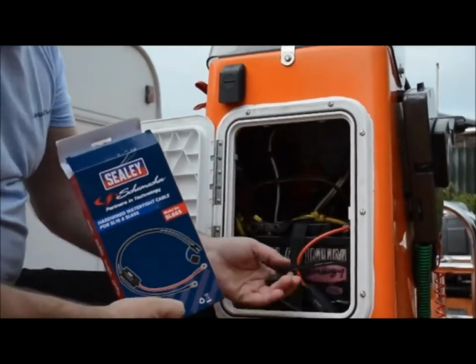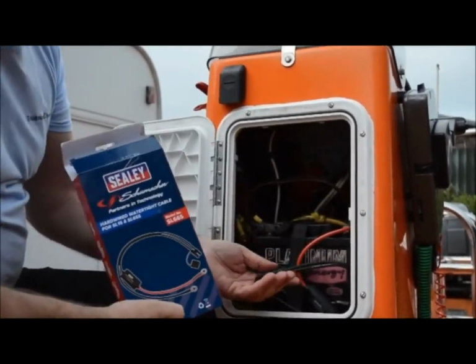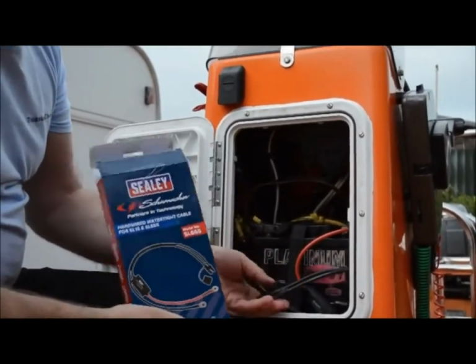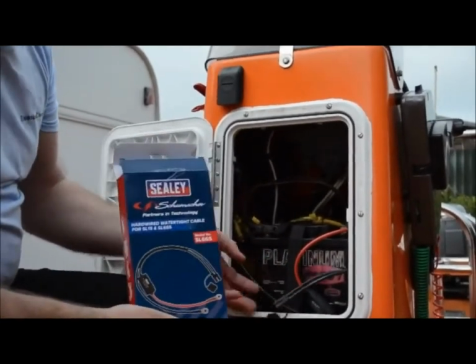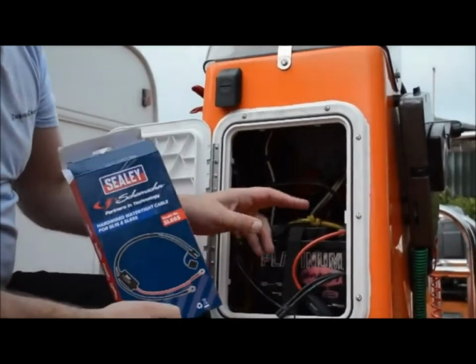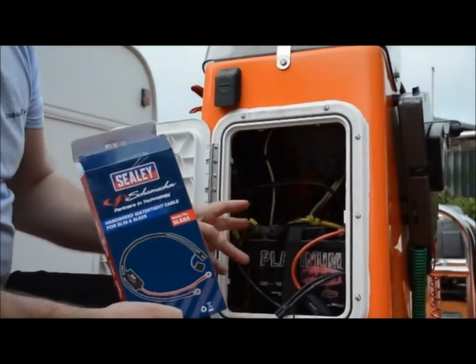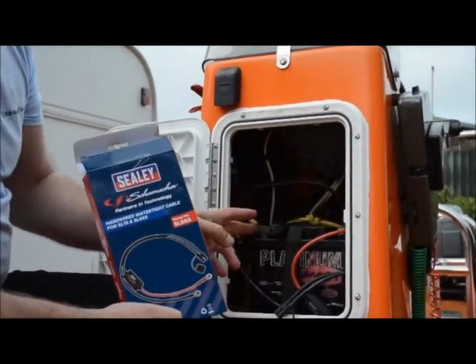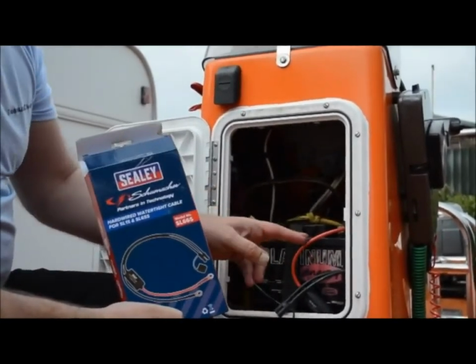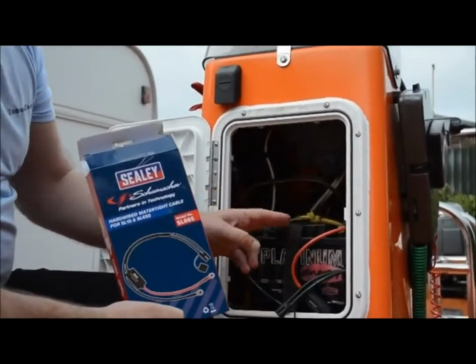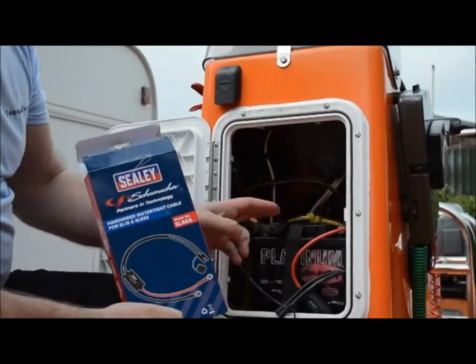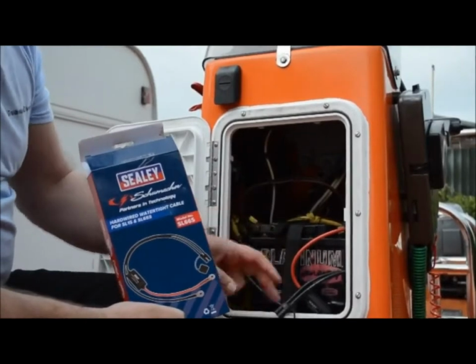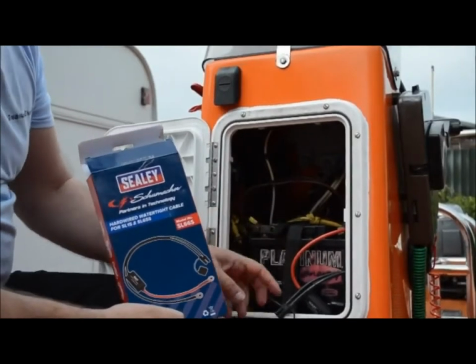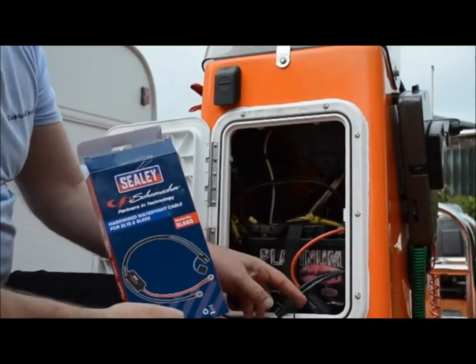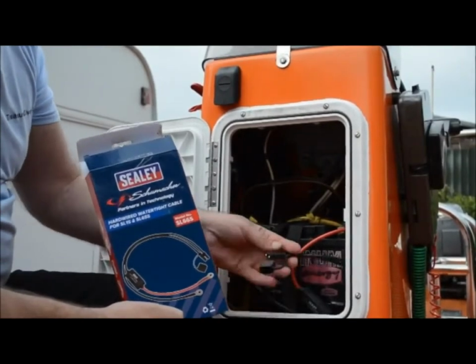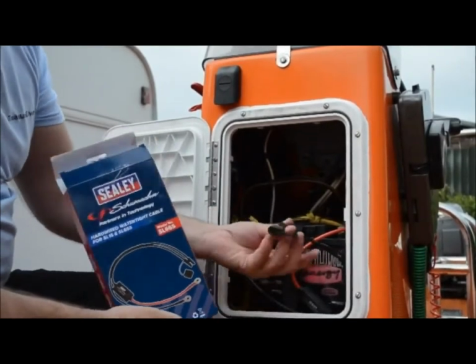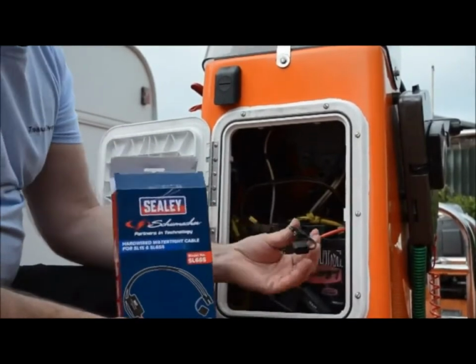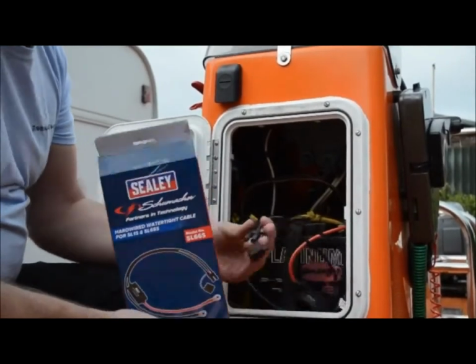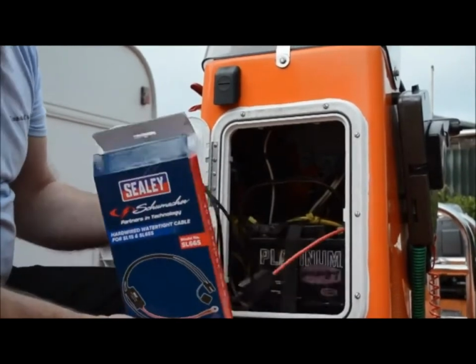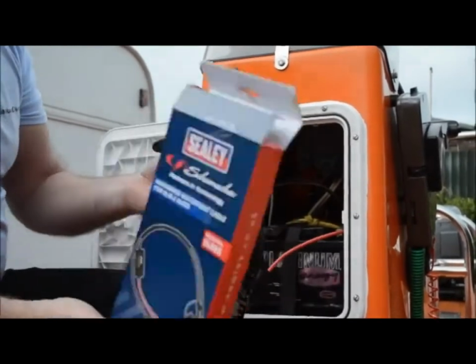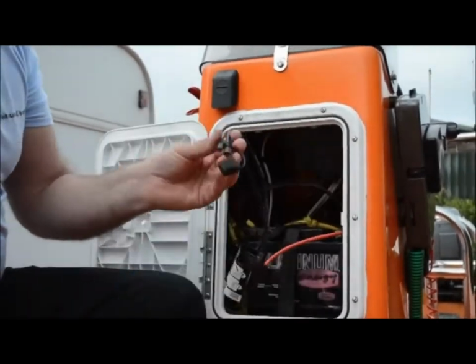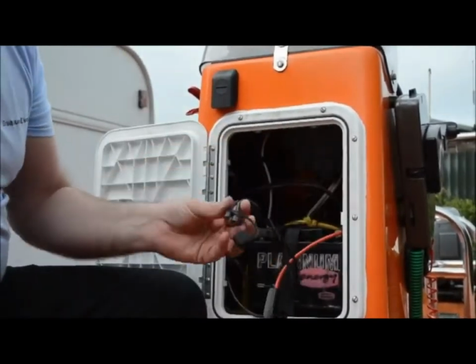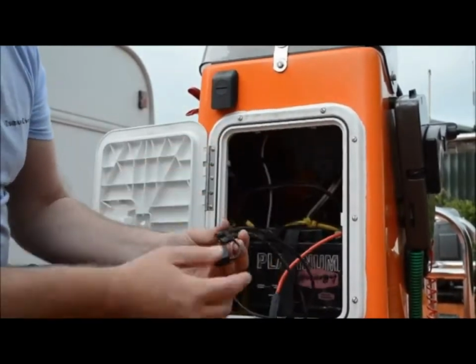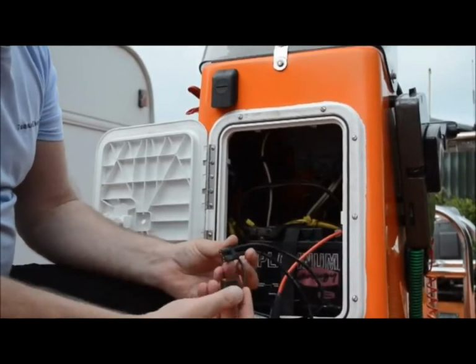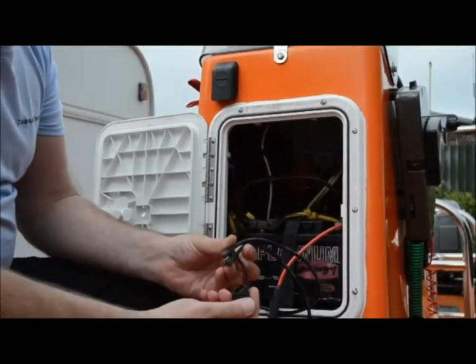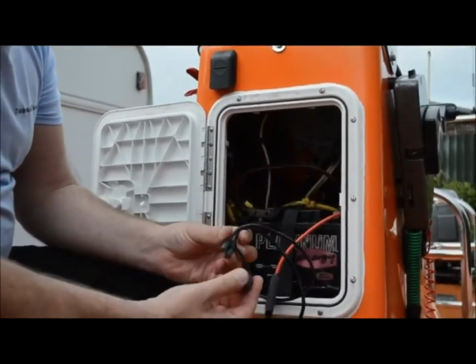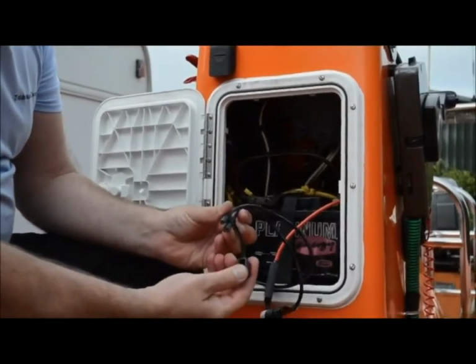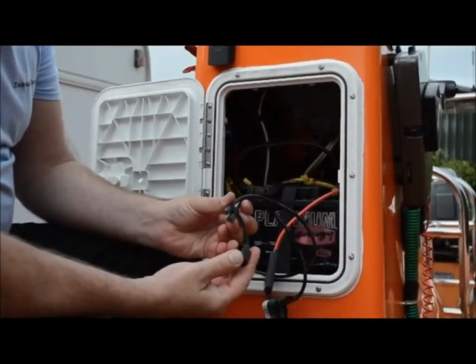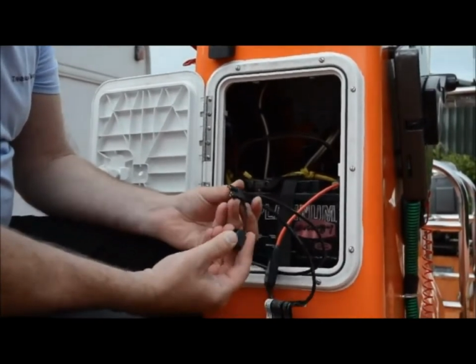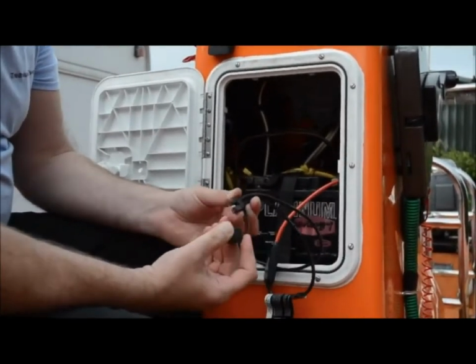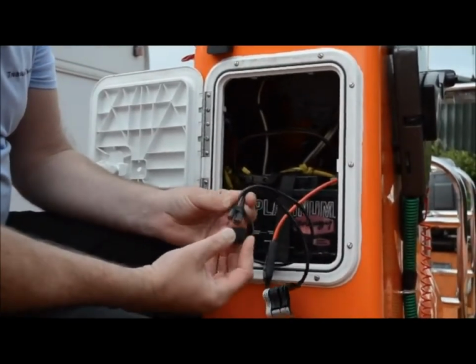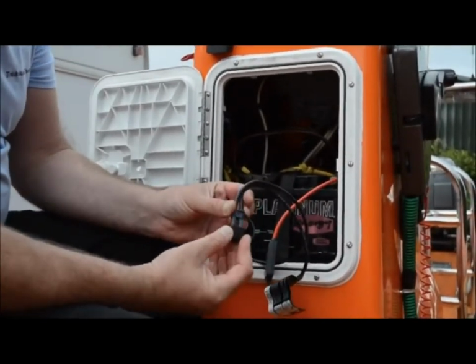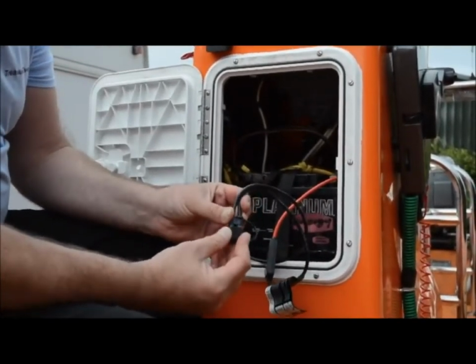As you can see, we've wired it in - it's quite simple. Put the terminals to each of the terminals on the battery, and then you're just left with this cable with a nice little dust cover and waterproof cover that goes over the top, so you literally just leave that in there.